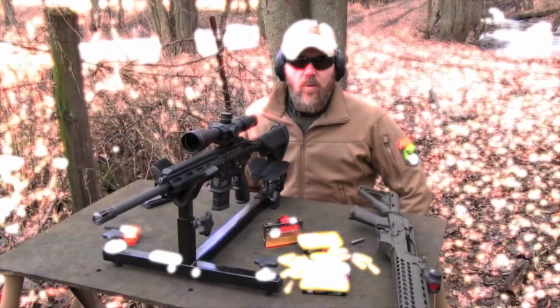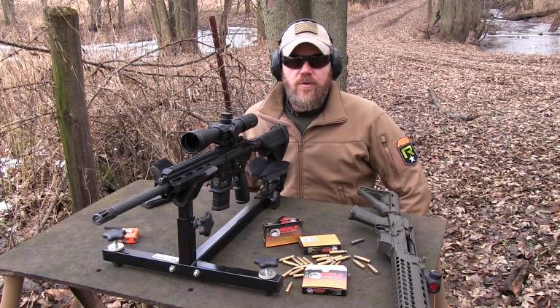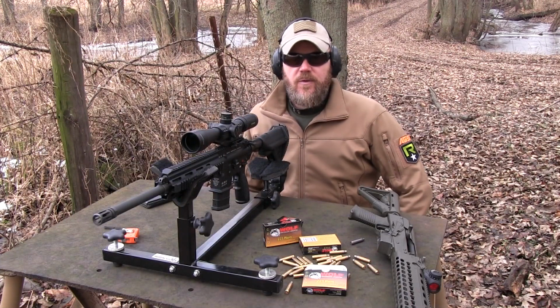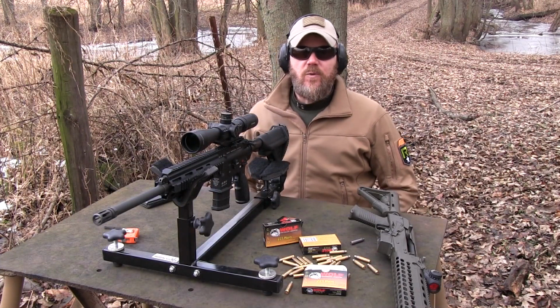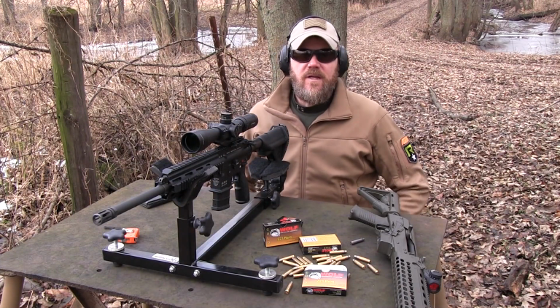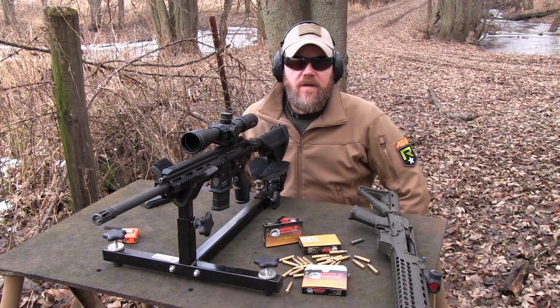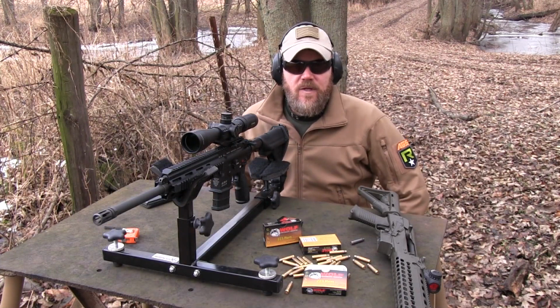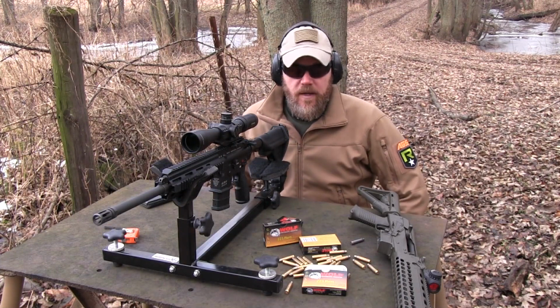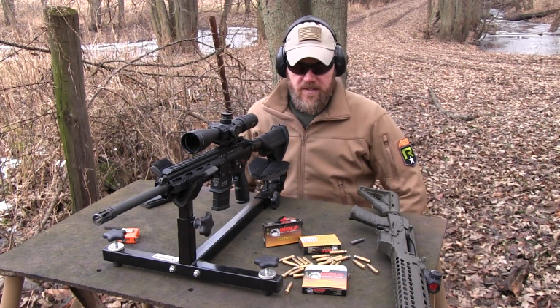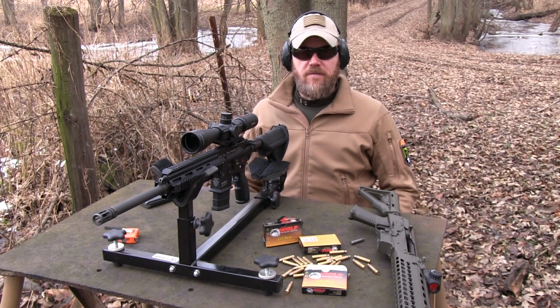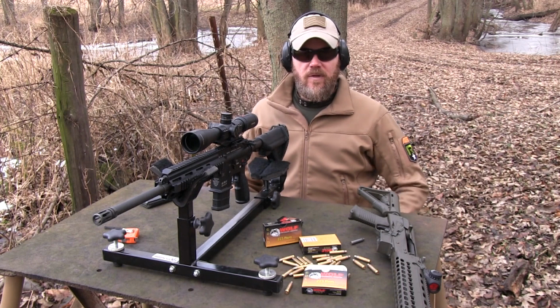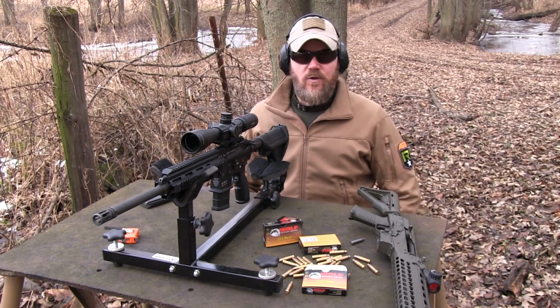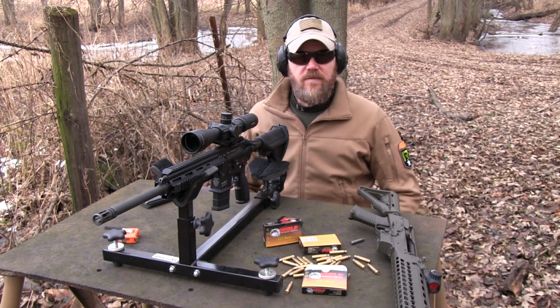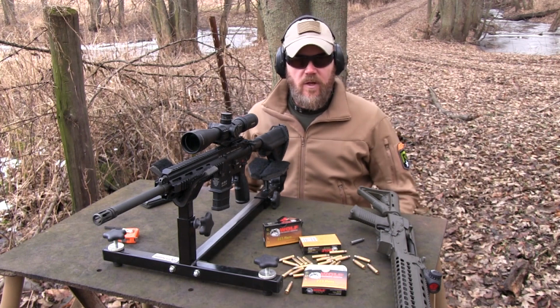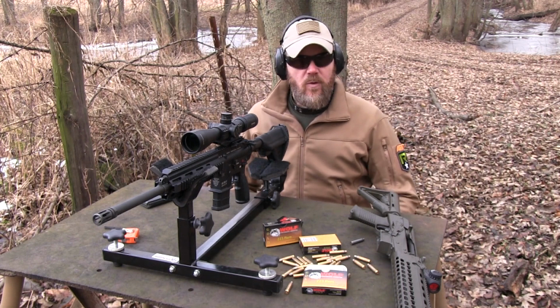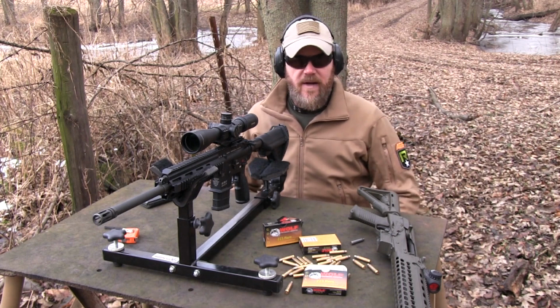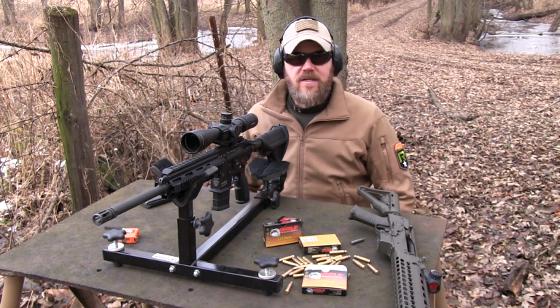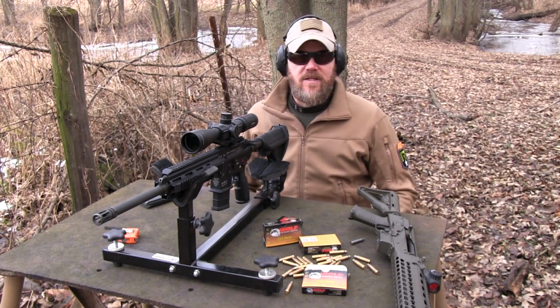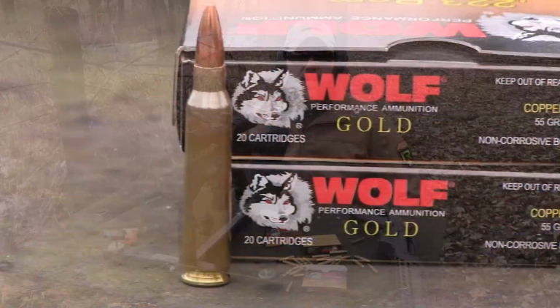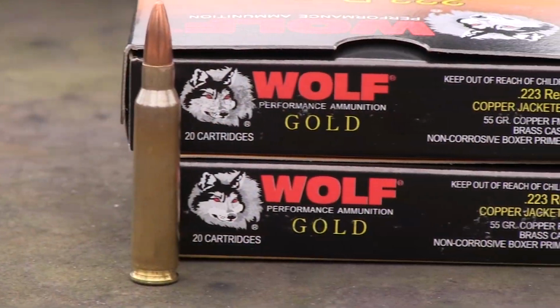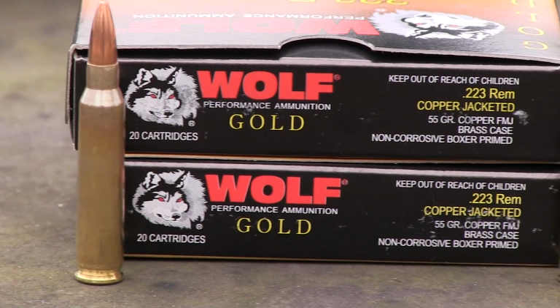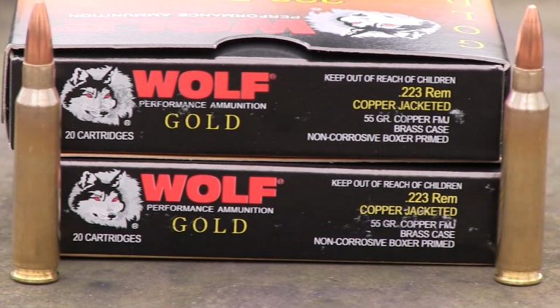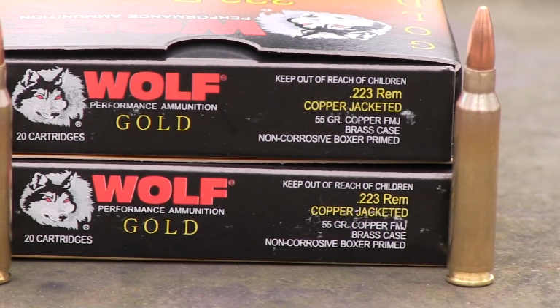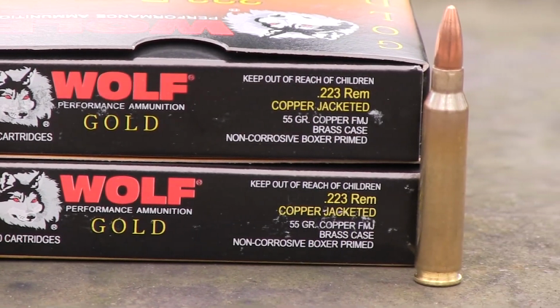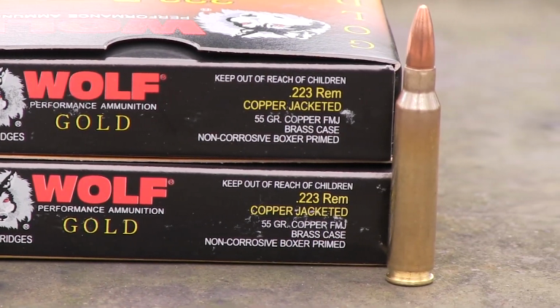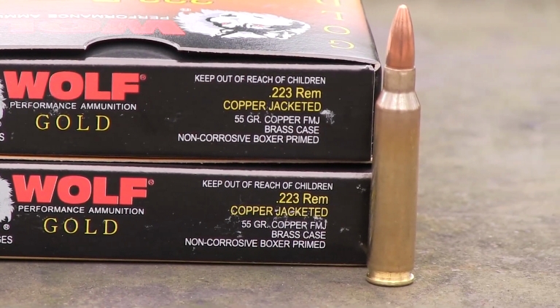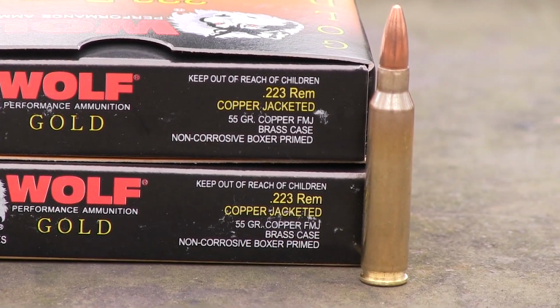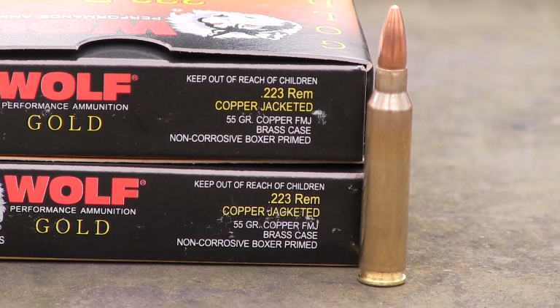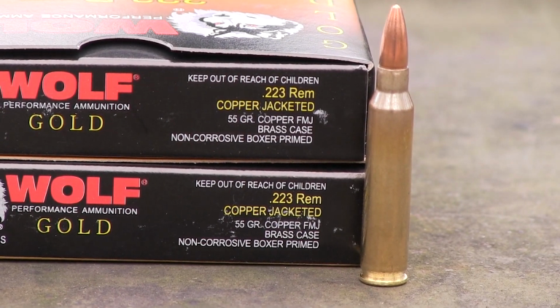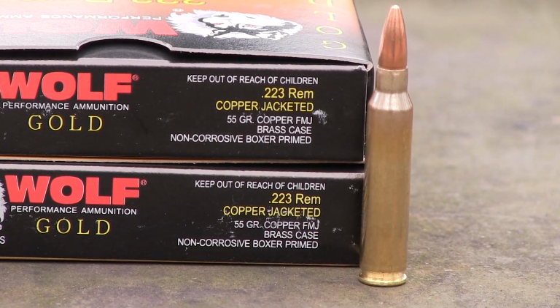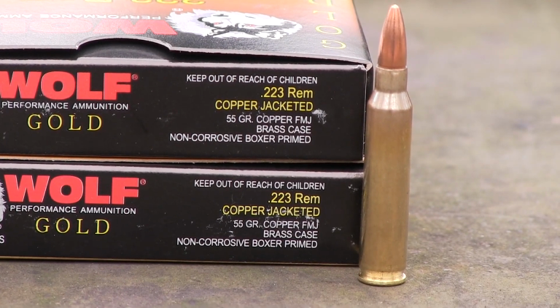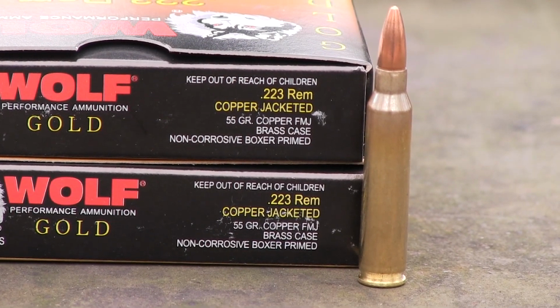The Wolf Gold .223 seems to represent a very good value in today's marketplace. The stuff is affordable, it's non-corrosive, it's reloadable with a brass case, has a standard lead core bullet with a copper jacket. Not only that, it has a sealed bullet and a sealed primer. That makes it great for long-term storage.